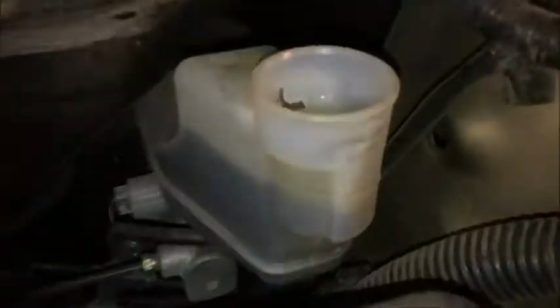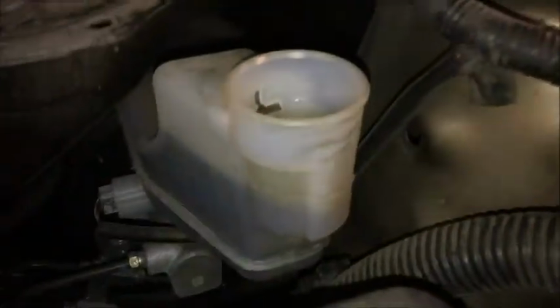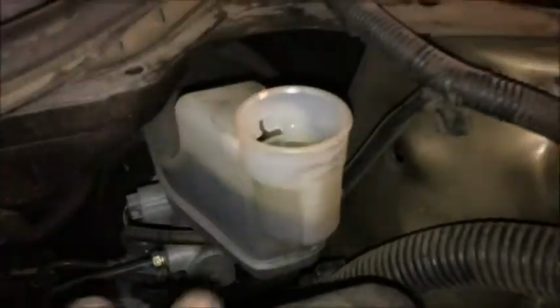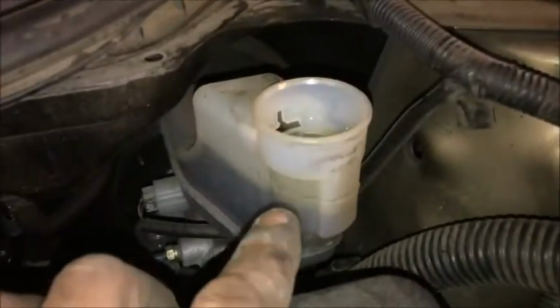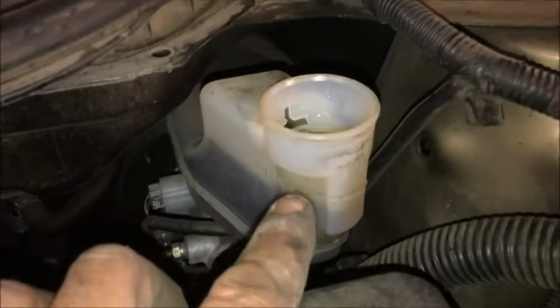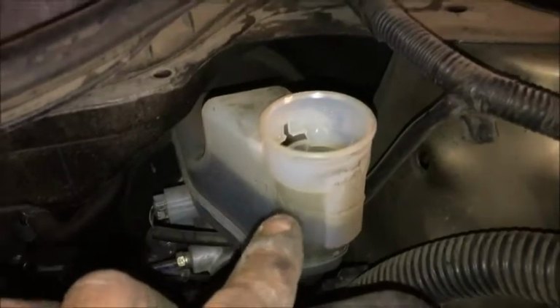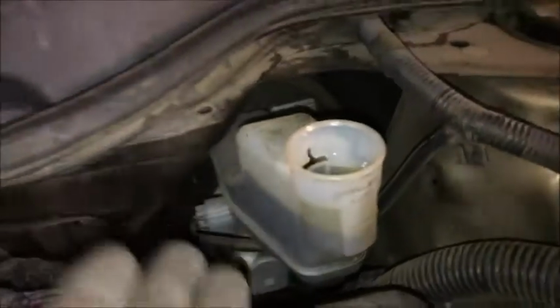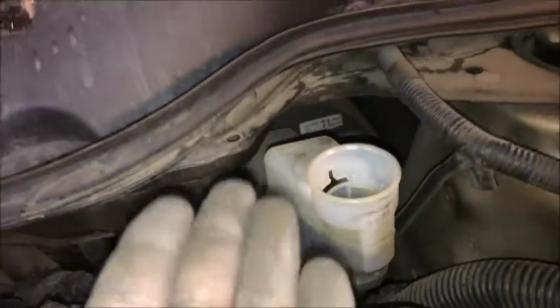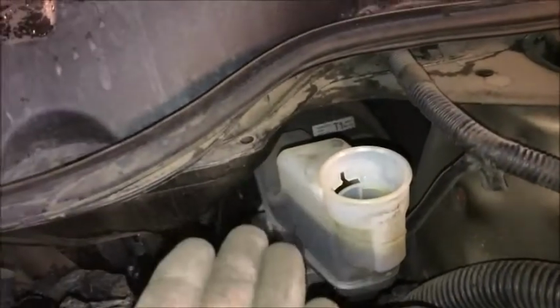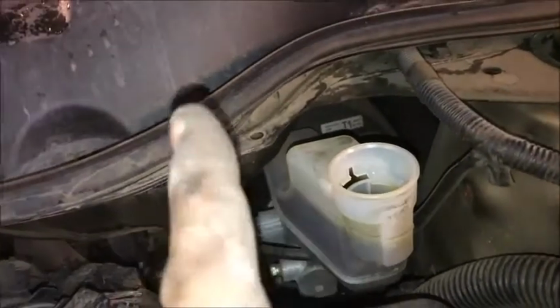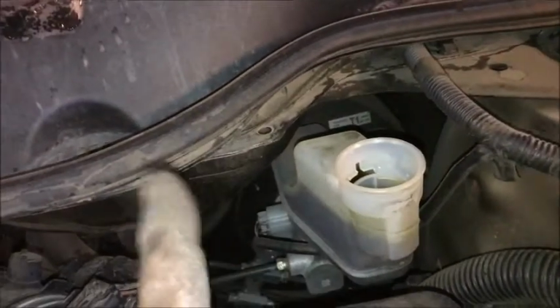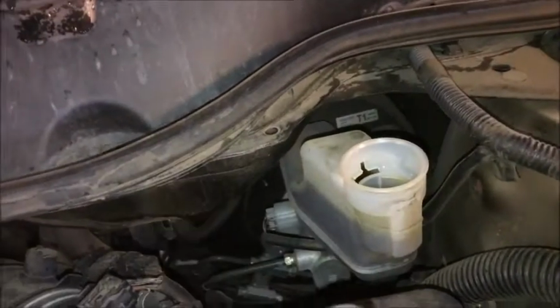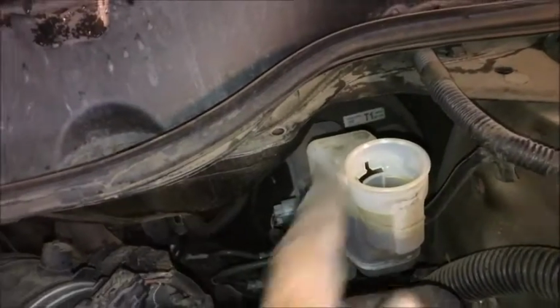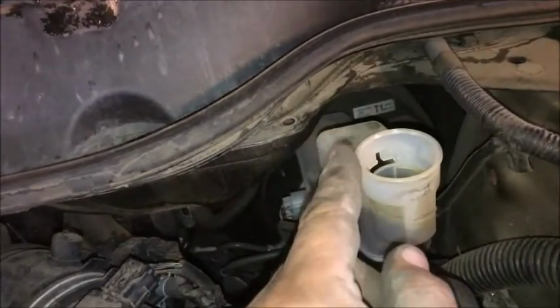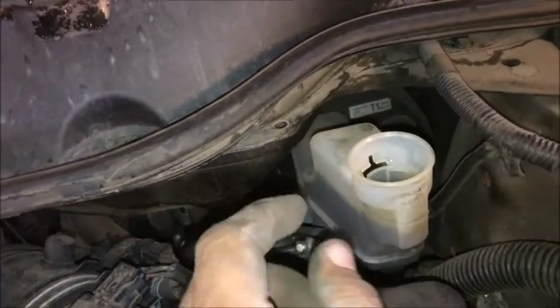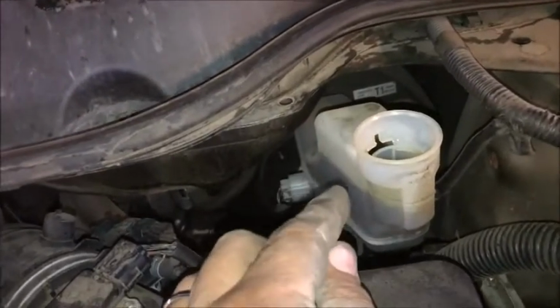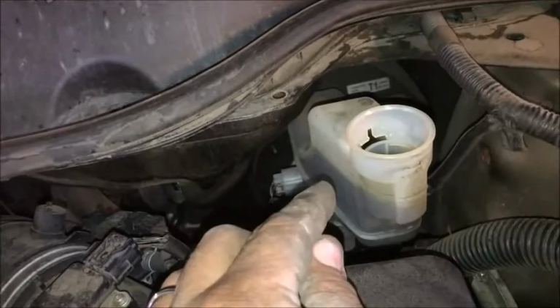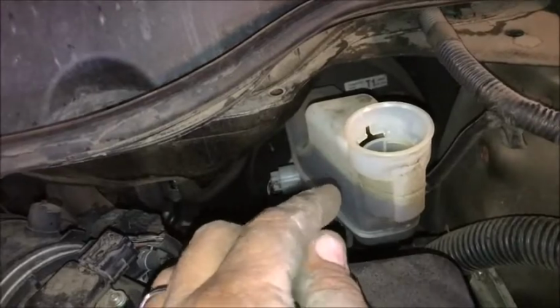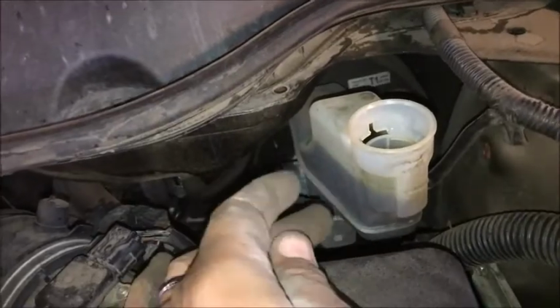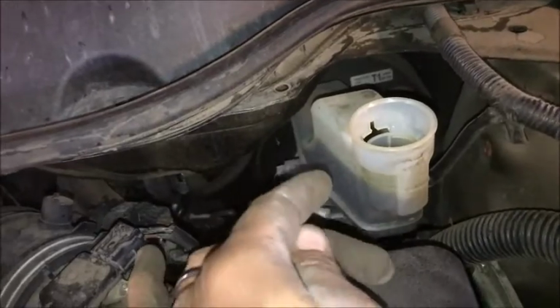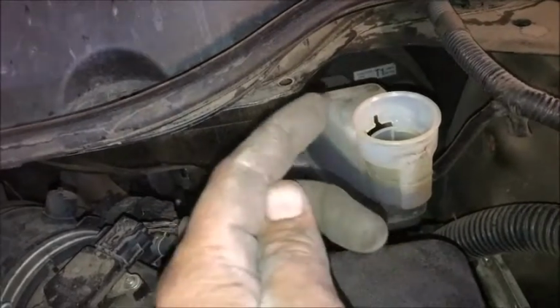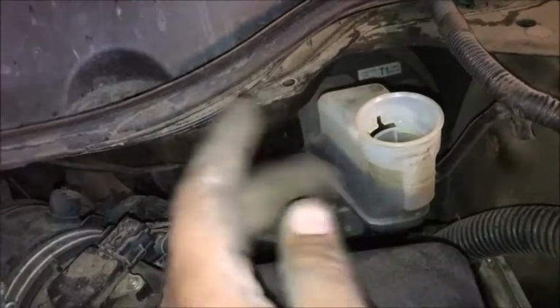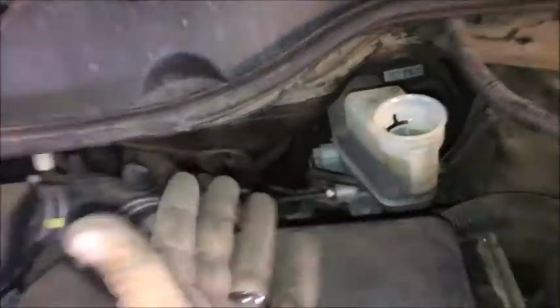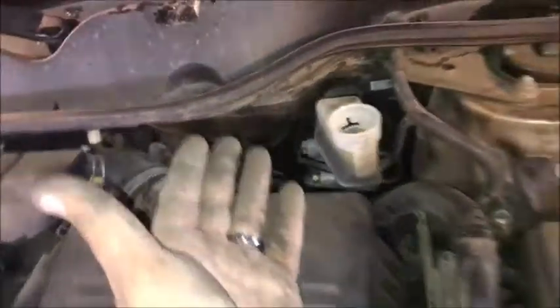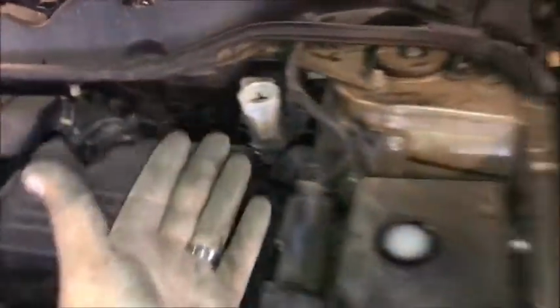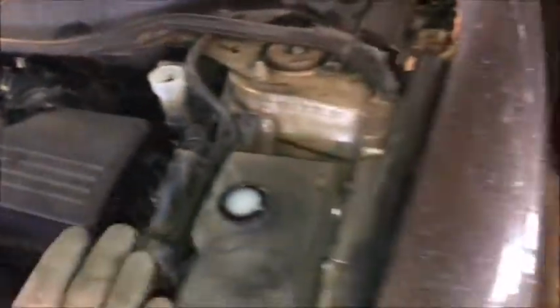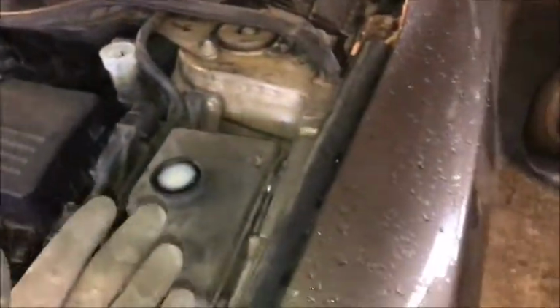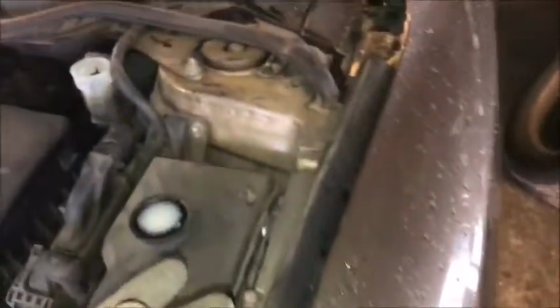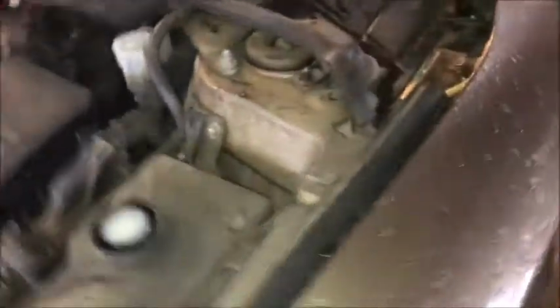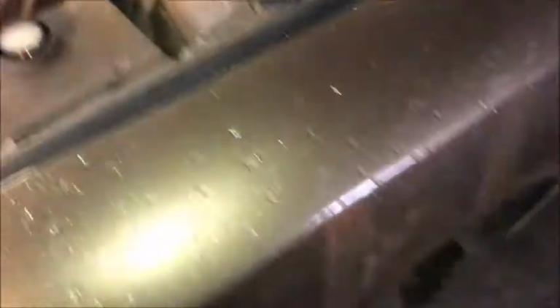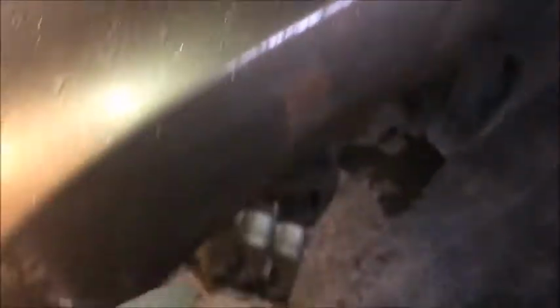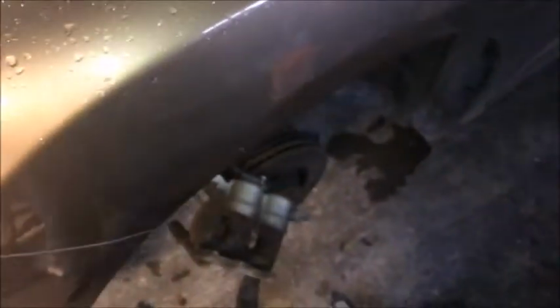Now look at our fluid level — we don't need that much to fill it up because we brought it back up. We've also allowed it to breathe with the lid off, so the air has been forced out. Therefore we don't have to bleed the system. Let's go ahead and set the brakes back in there.